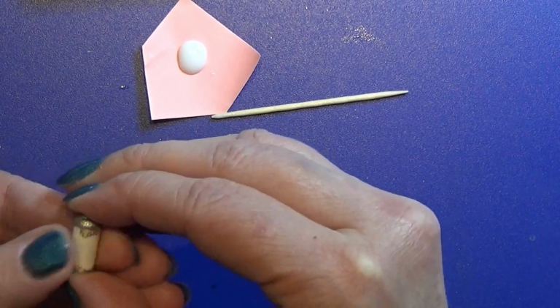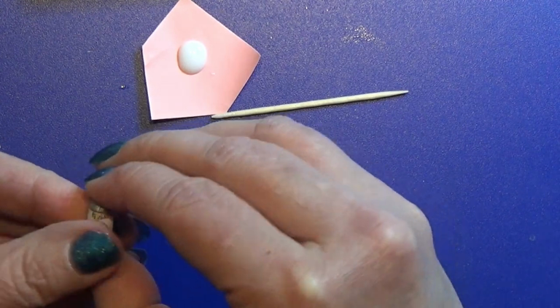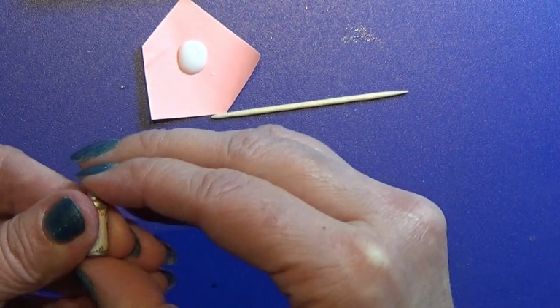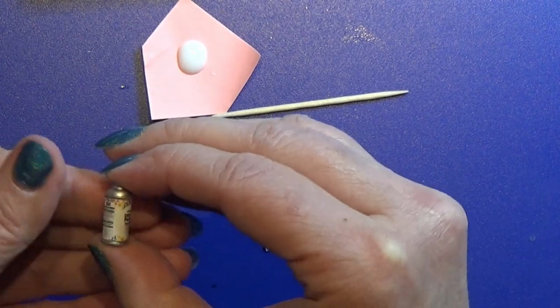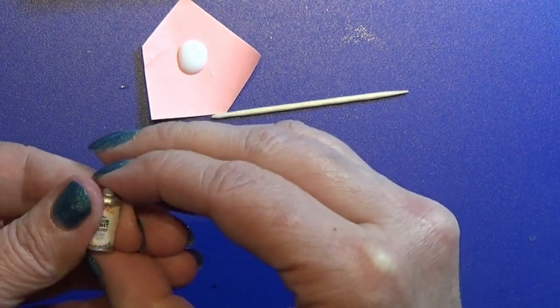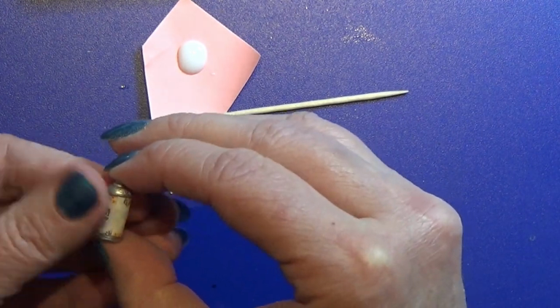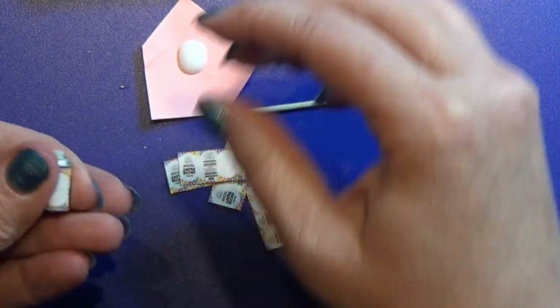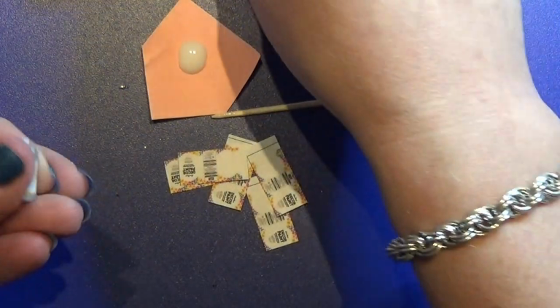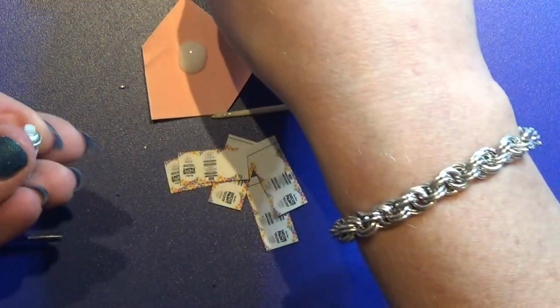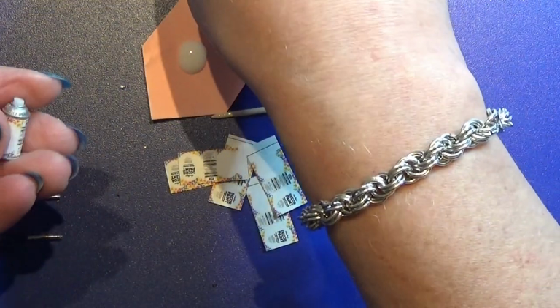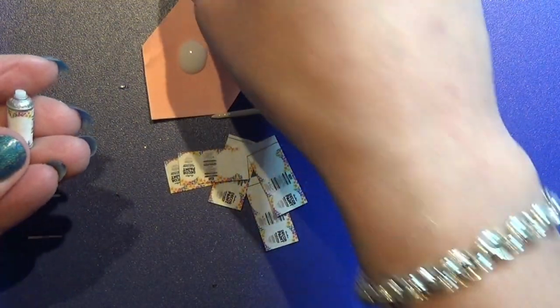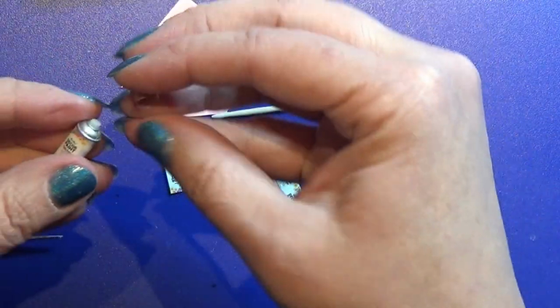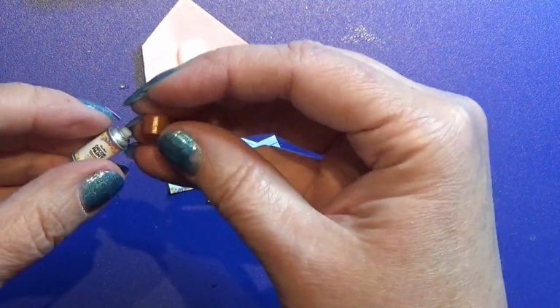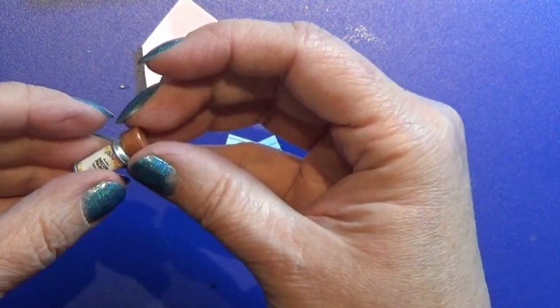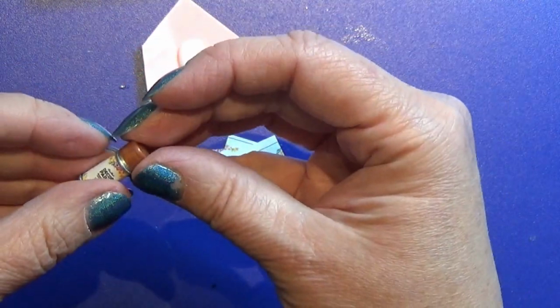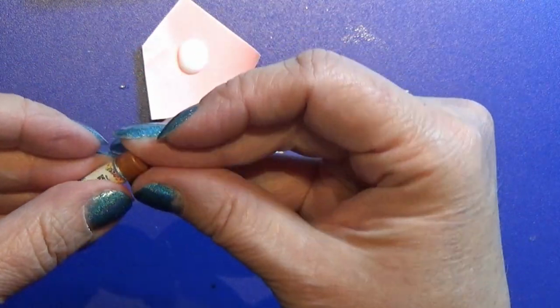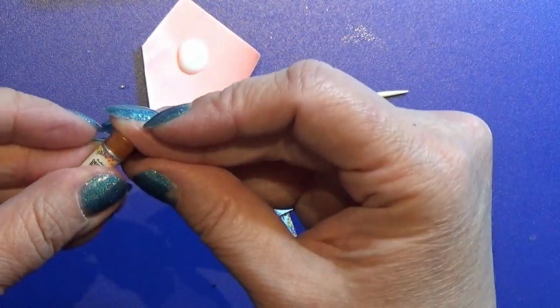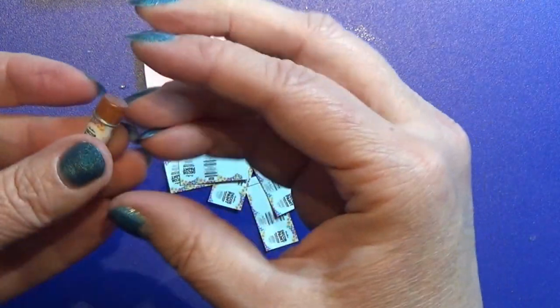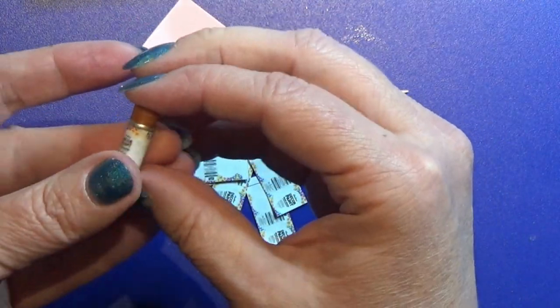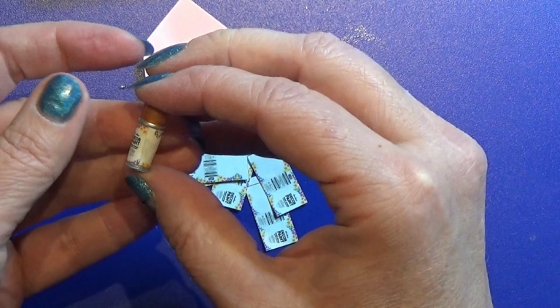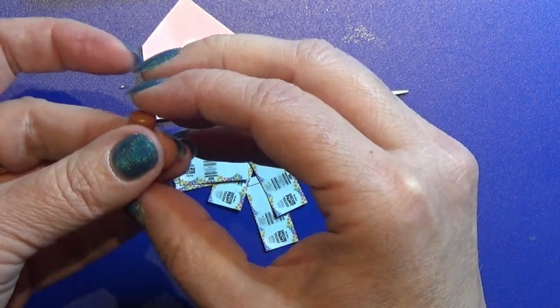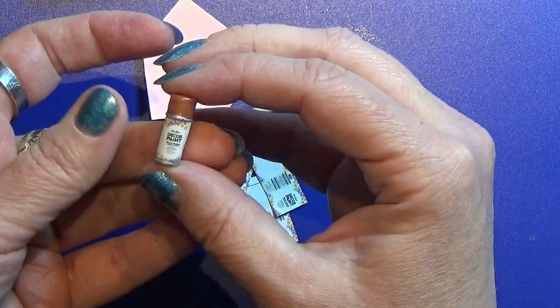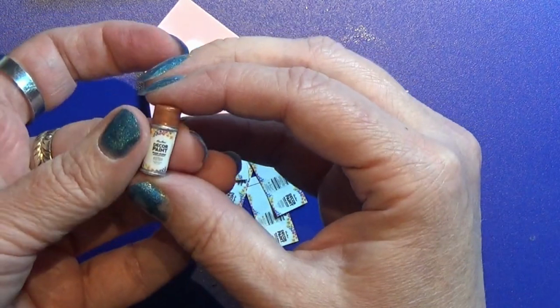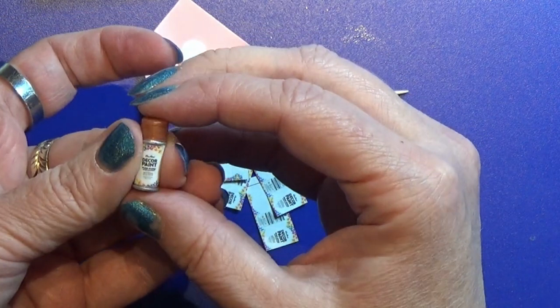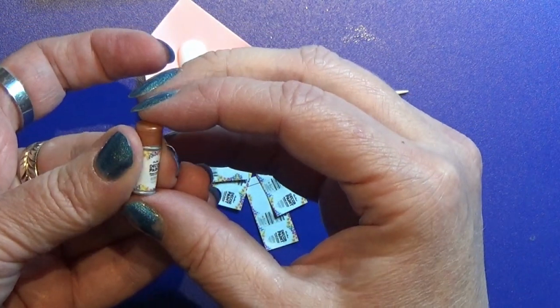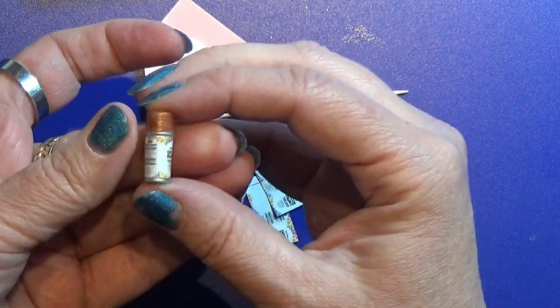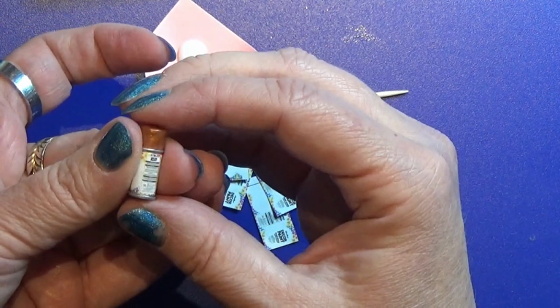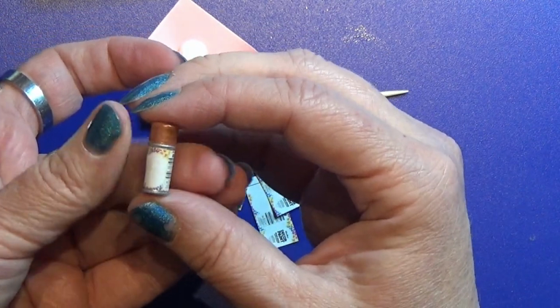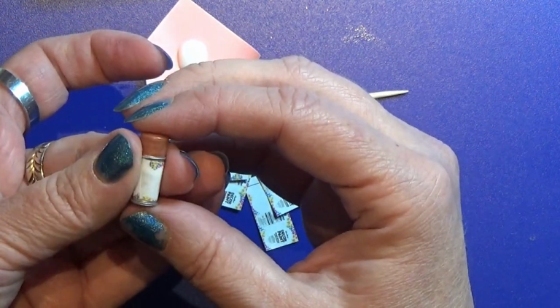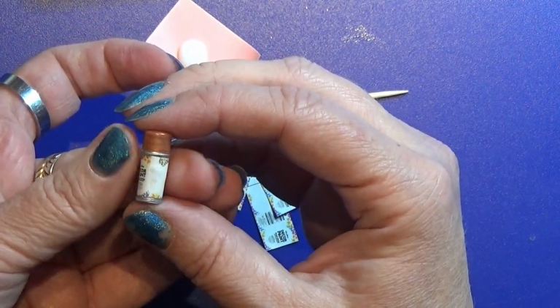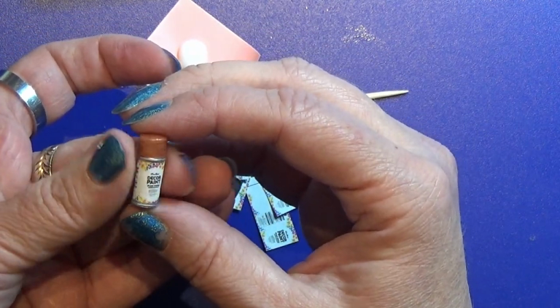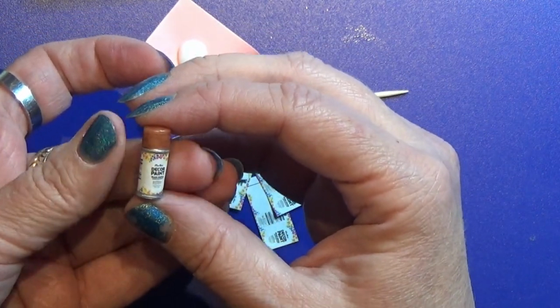When the label is glued in place, you can put the cap on top of the spray can and you're all done. I hope you liked this video — give it a like if you did. Thank you for watching and happy crafting!